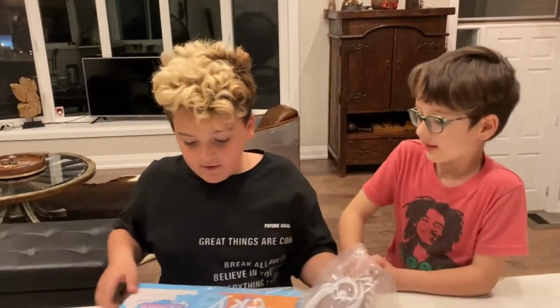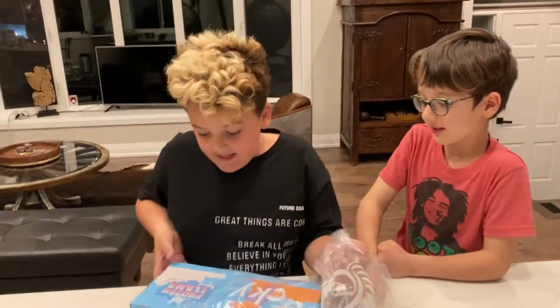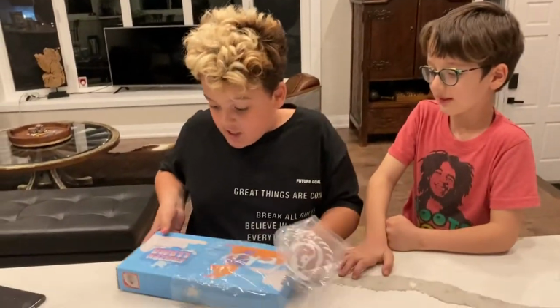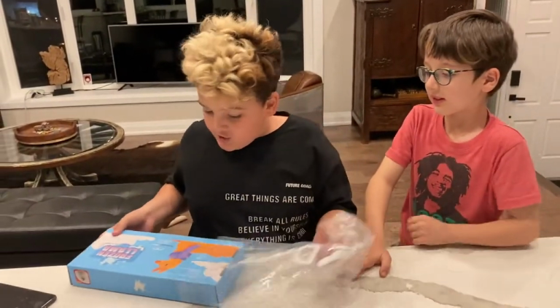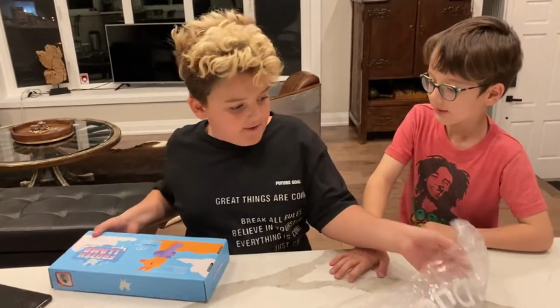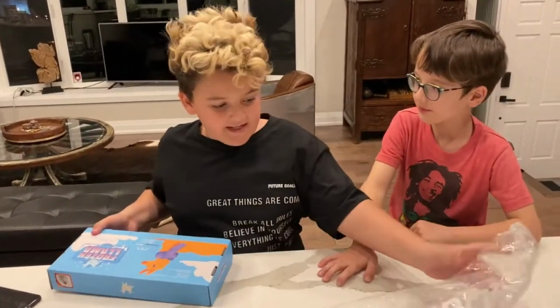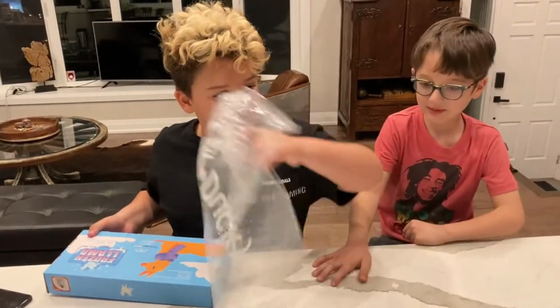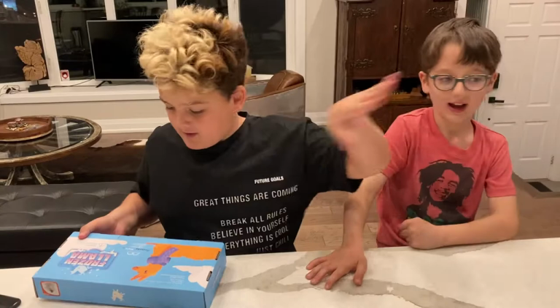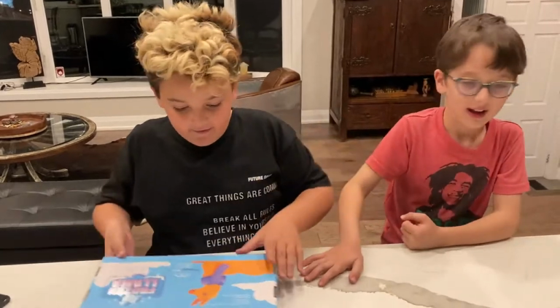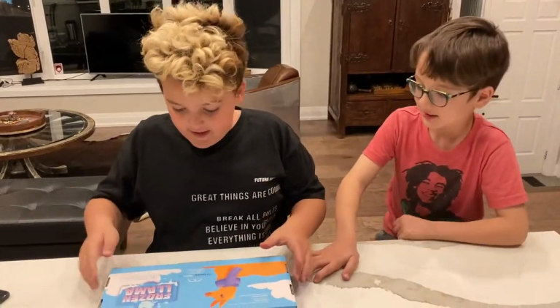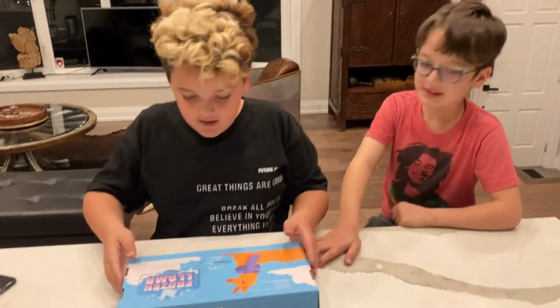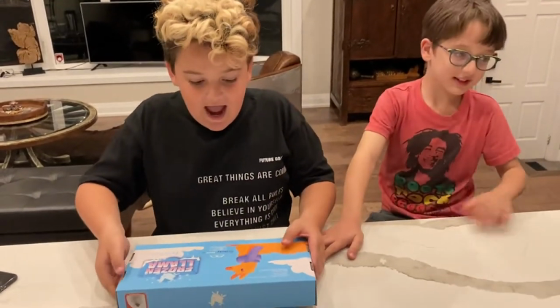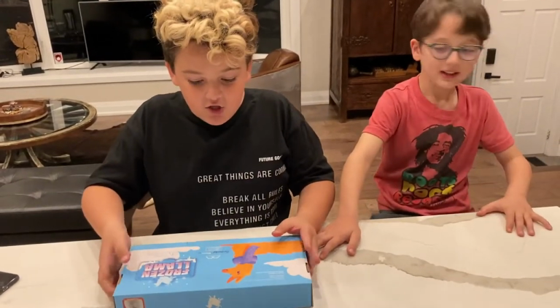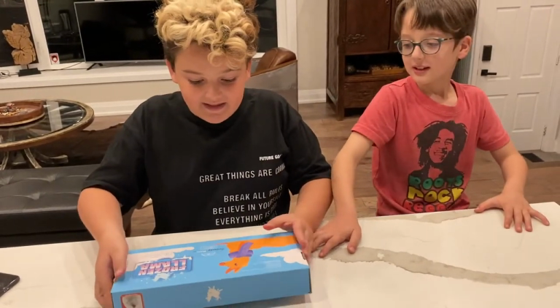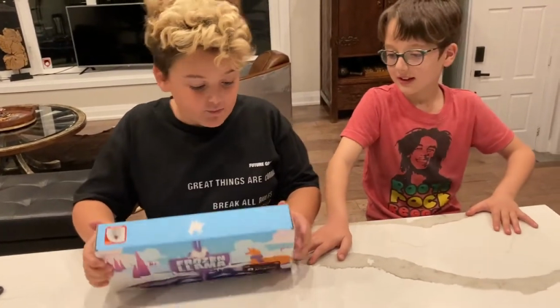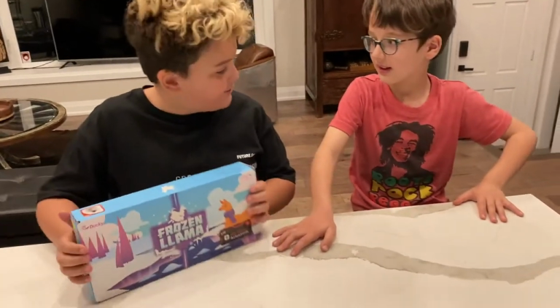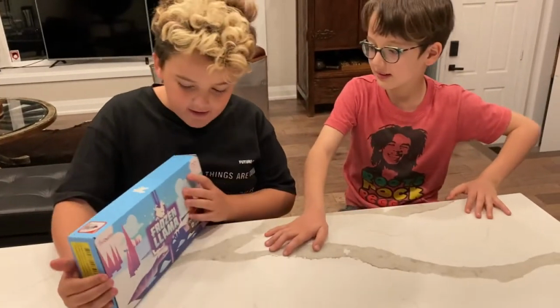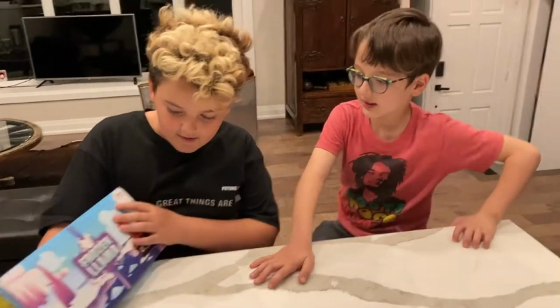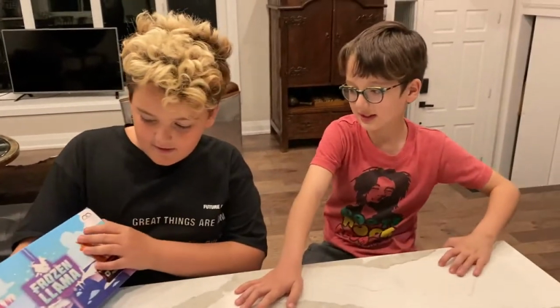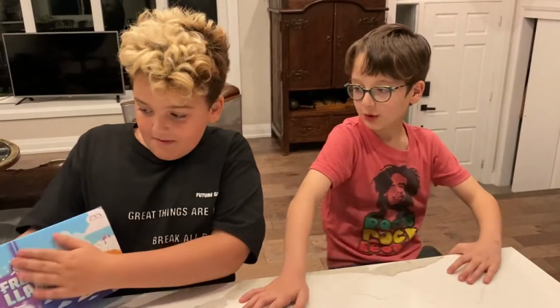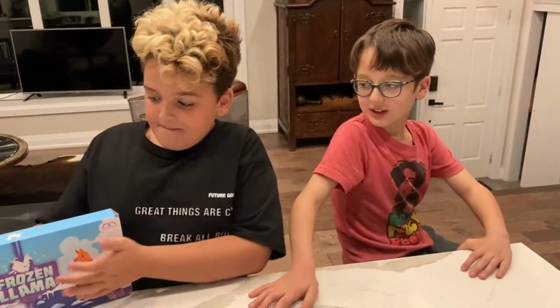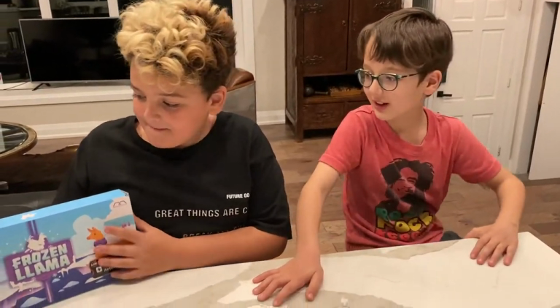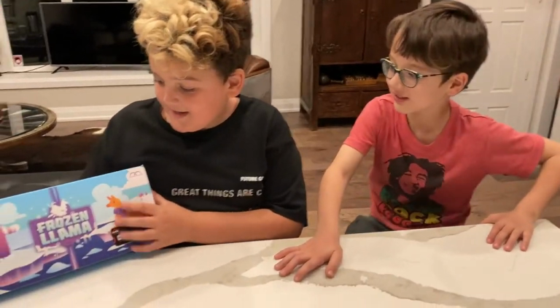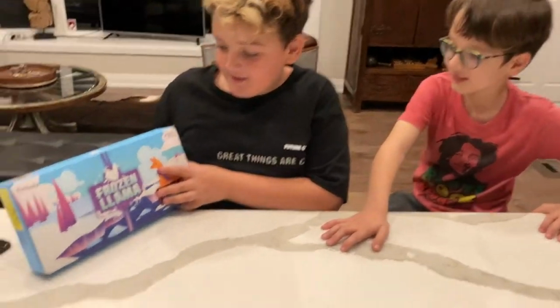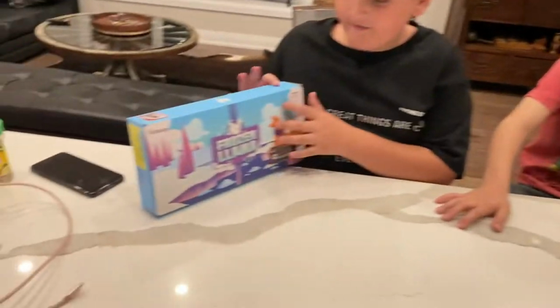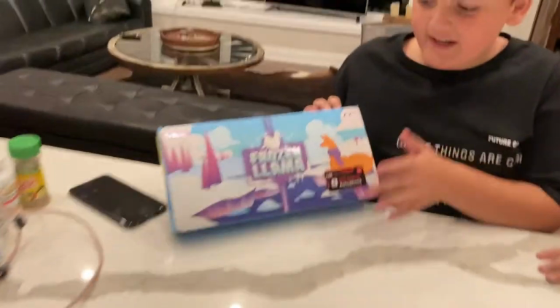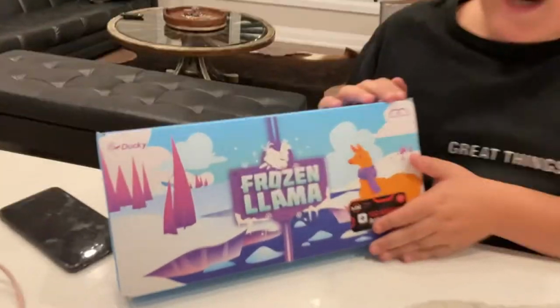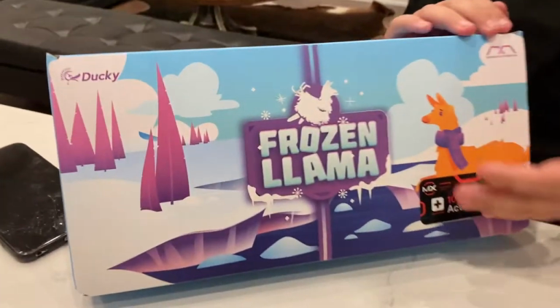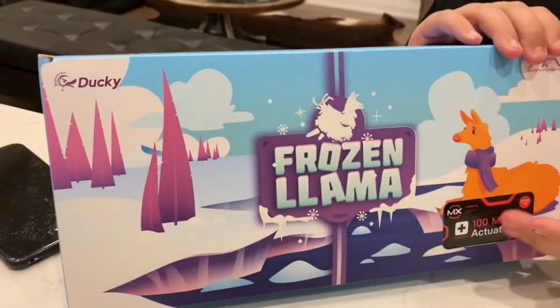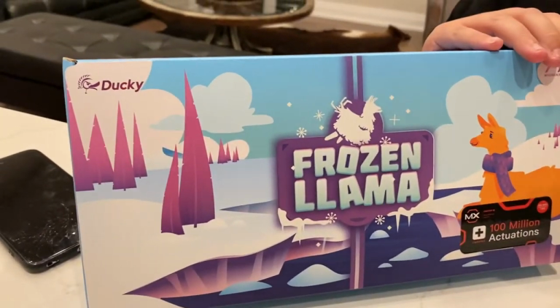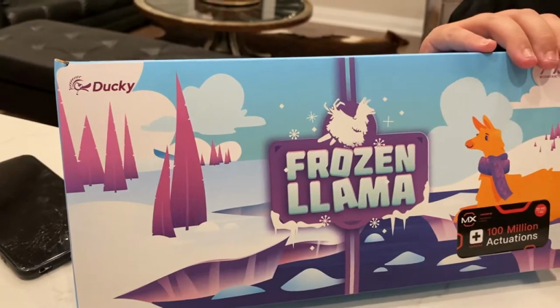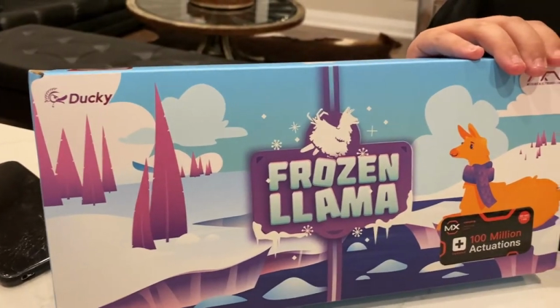Look at this. Is this keyboard sick looking? It is sick looking. It's a very nice design, very detailed.